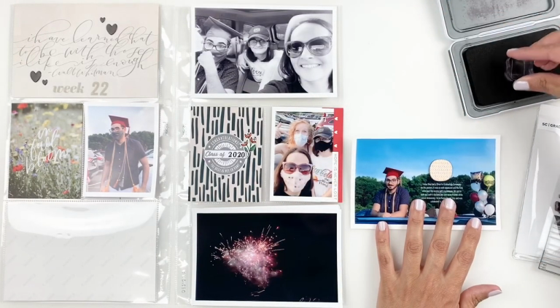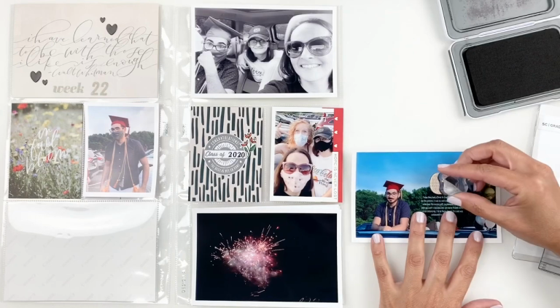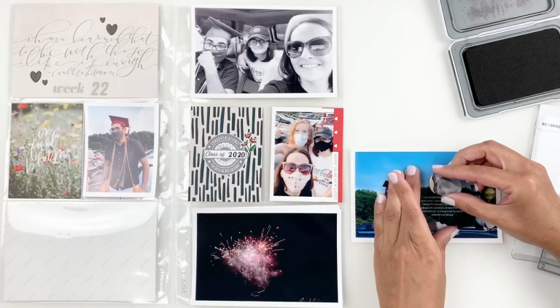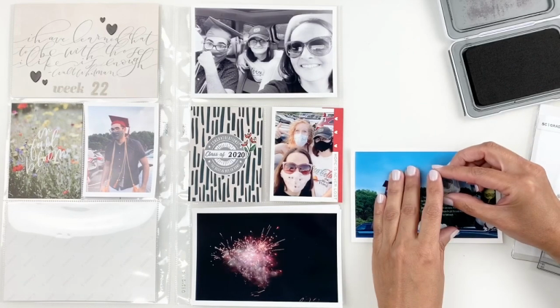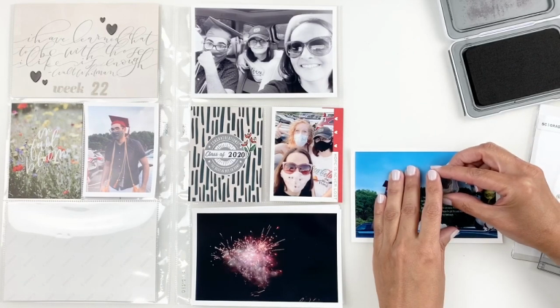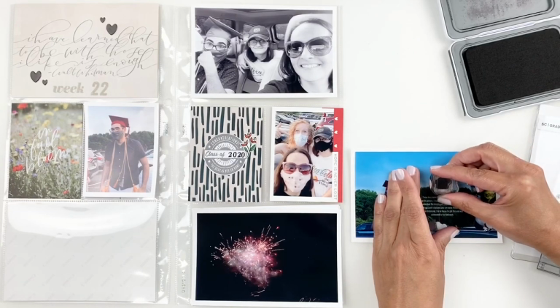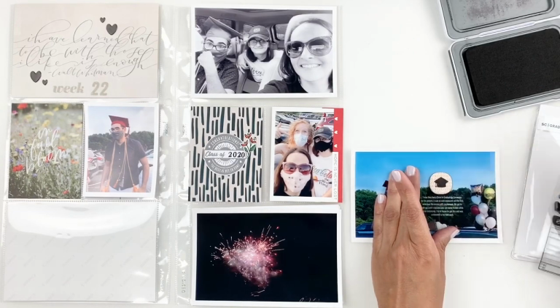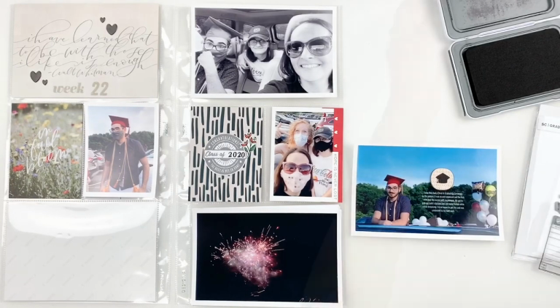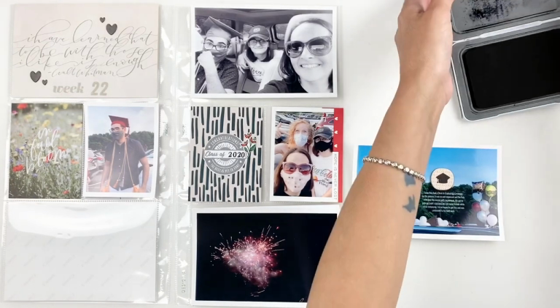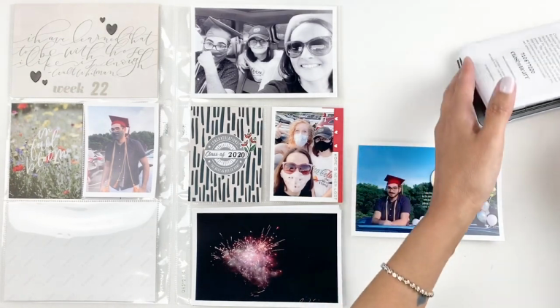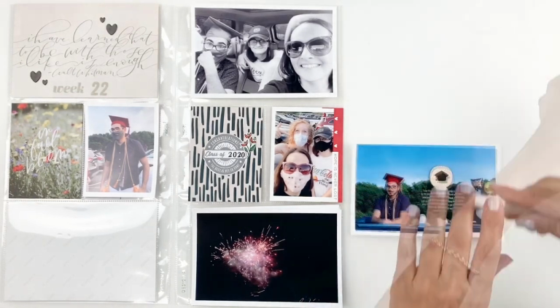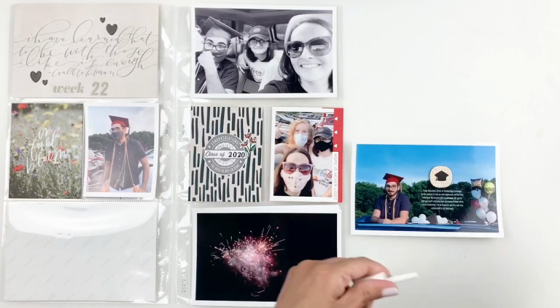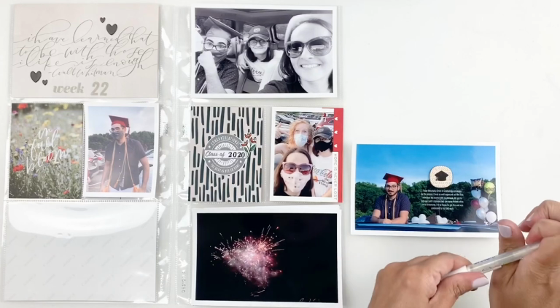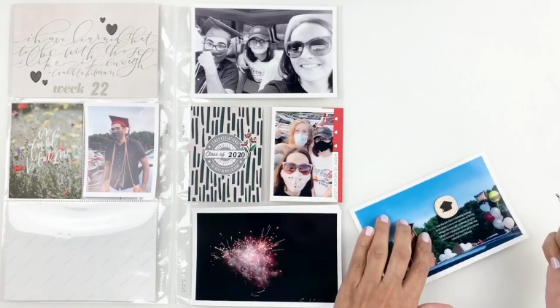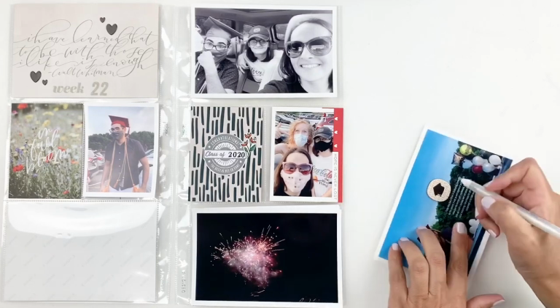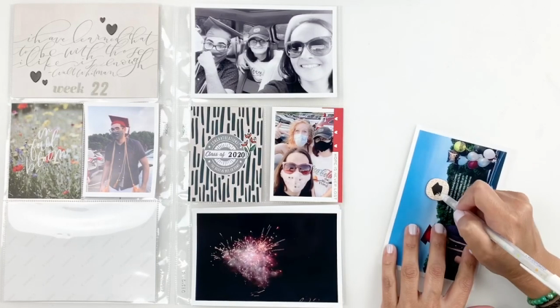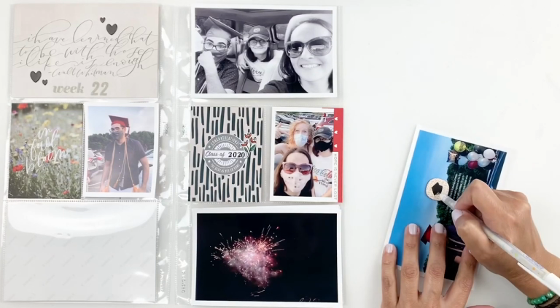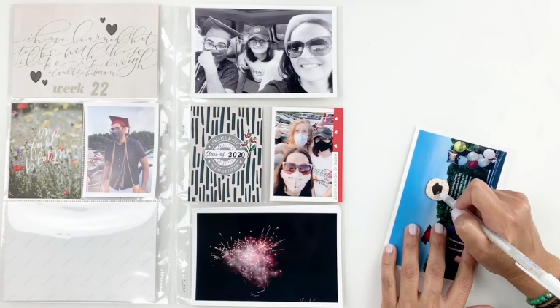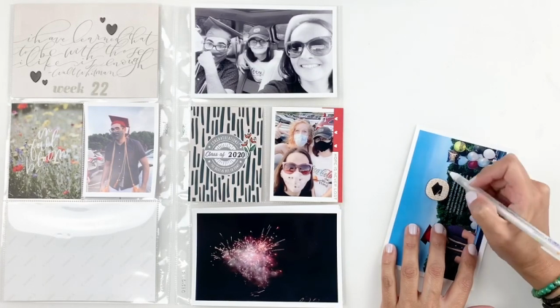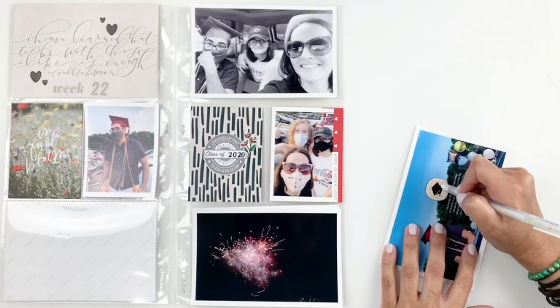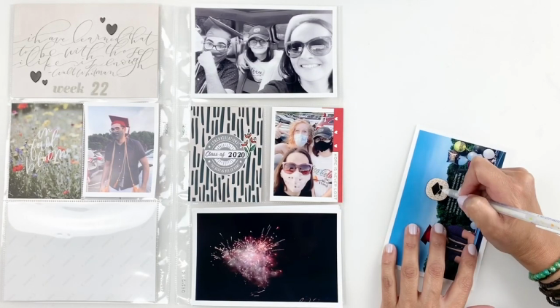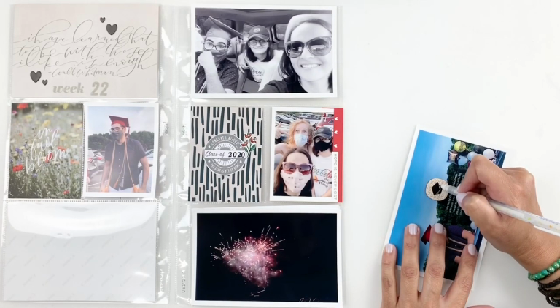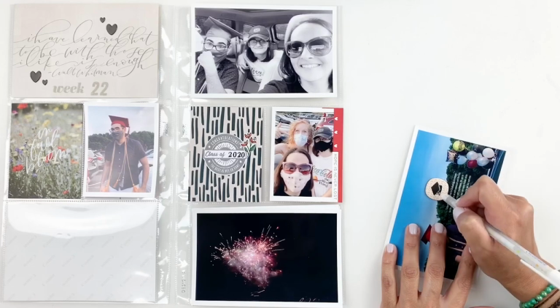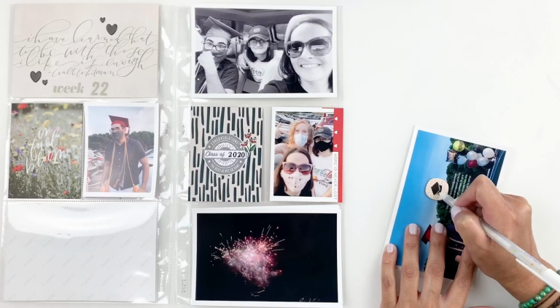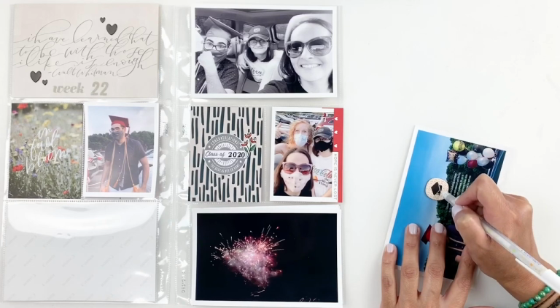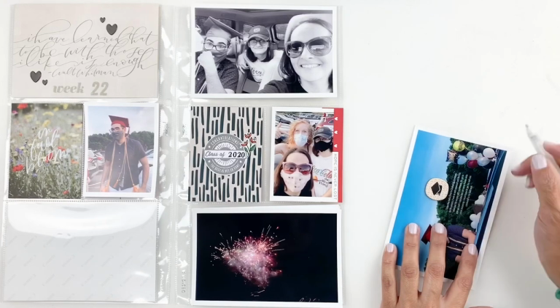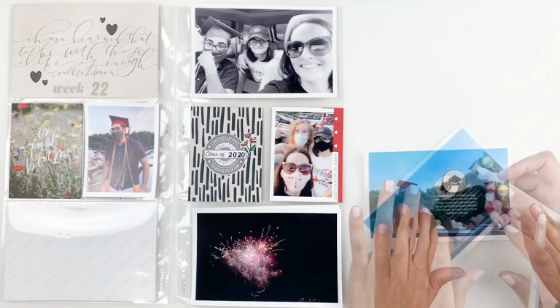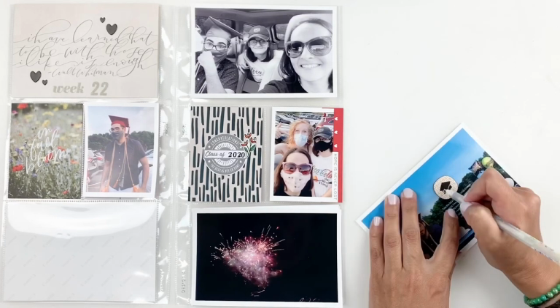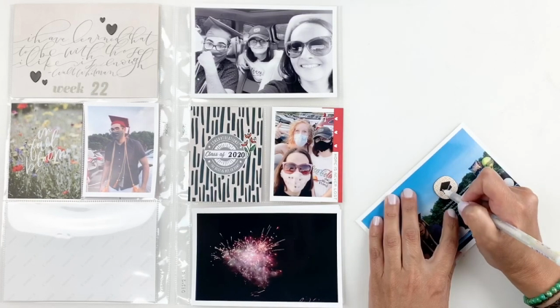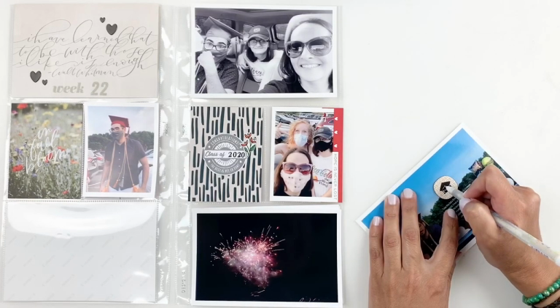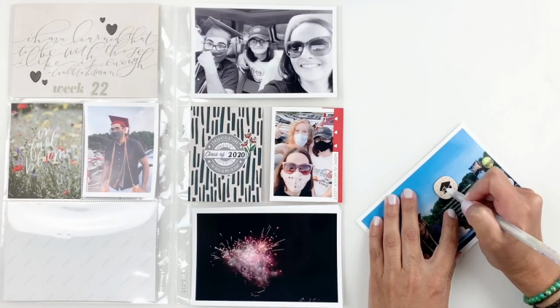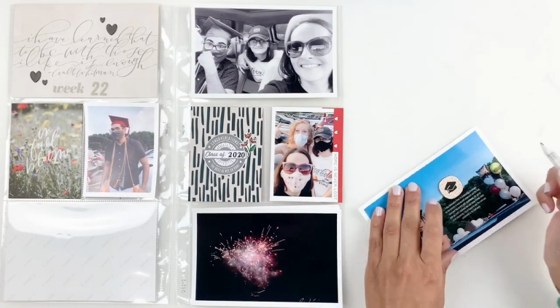Now this graduation cap is also from the Studio Calico stamp set but when you stamp it you lose the lines. So what I'm going to do is just use my white jelly pen and fill out those lines so you can see that it's a graduation cap.